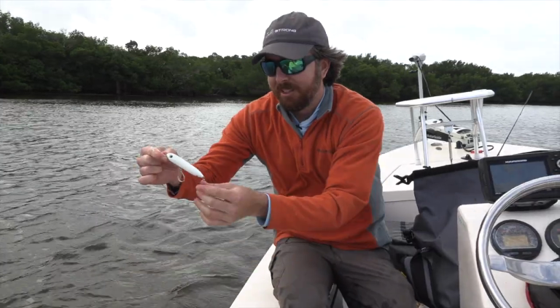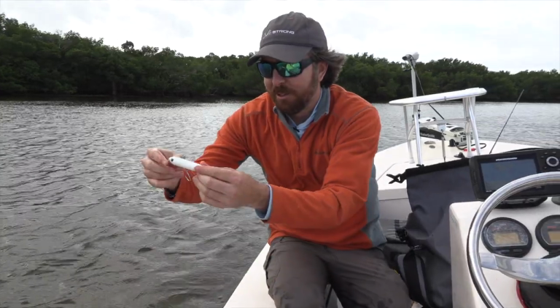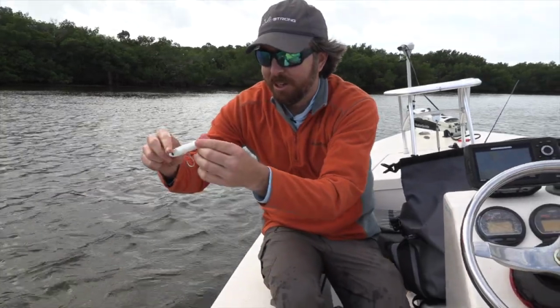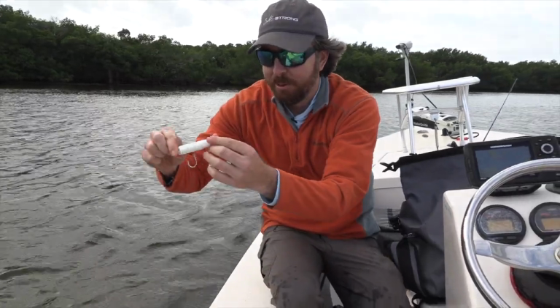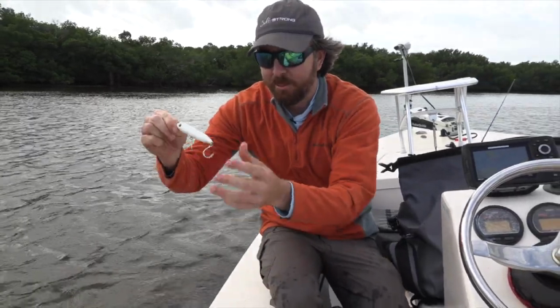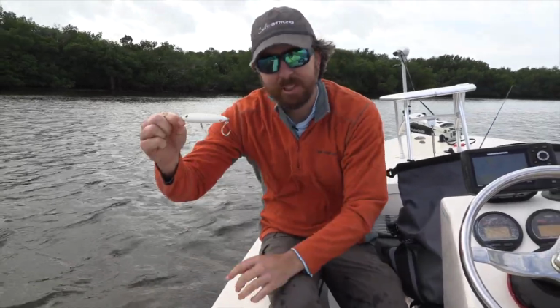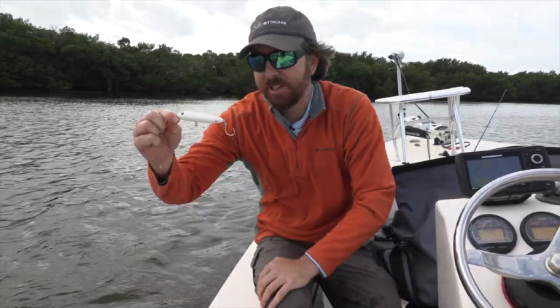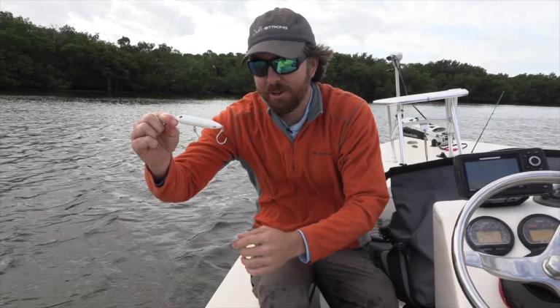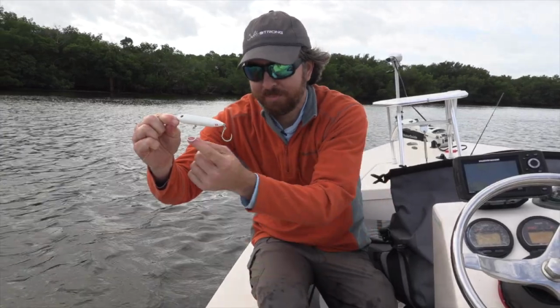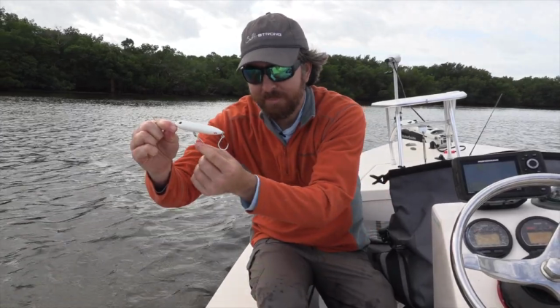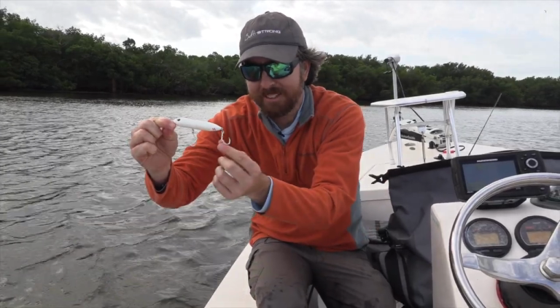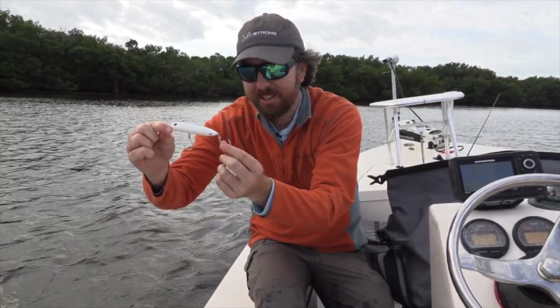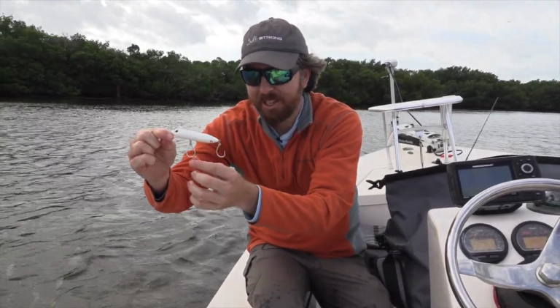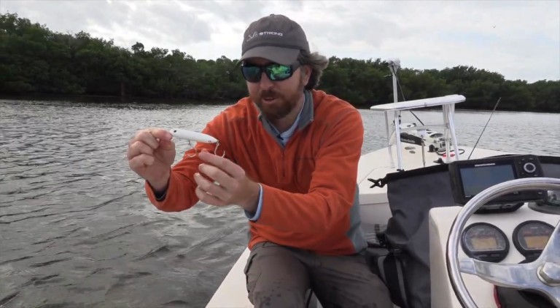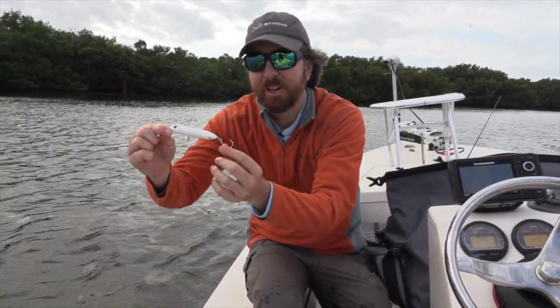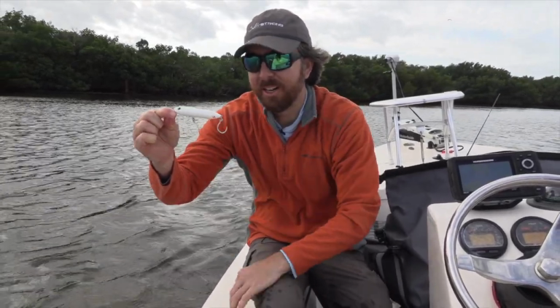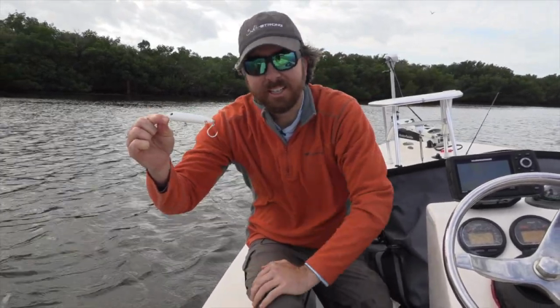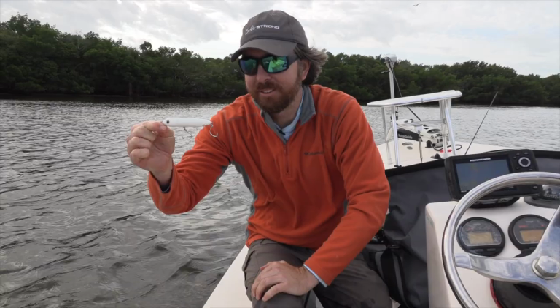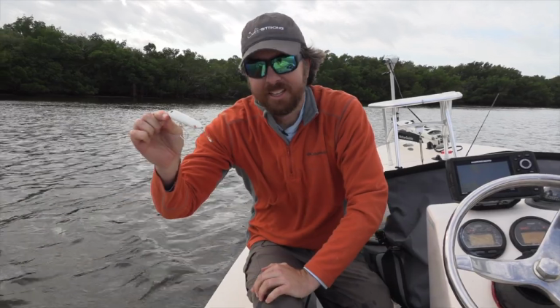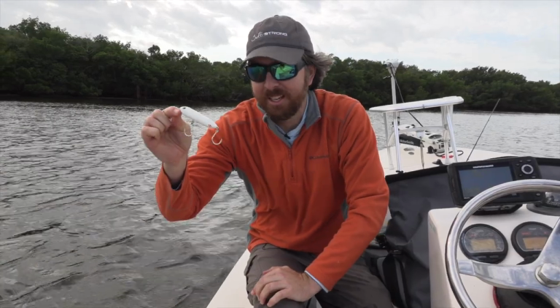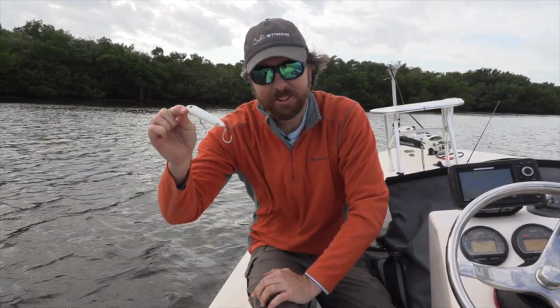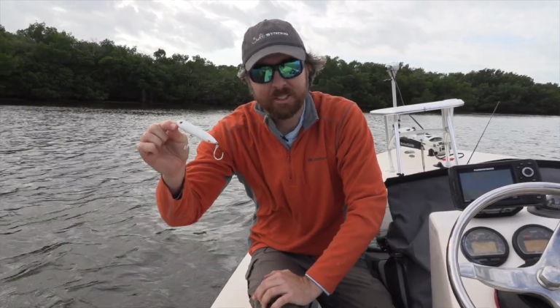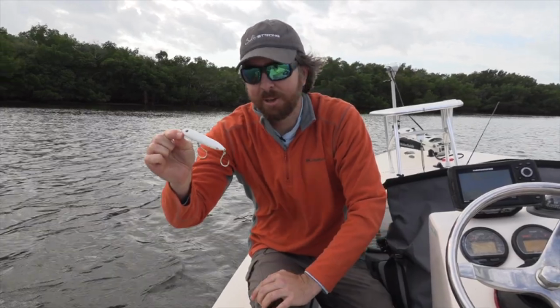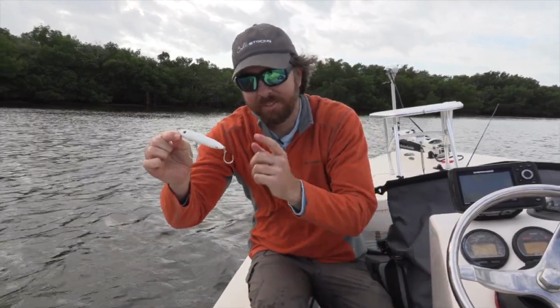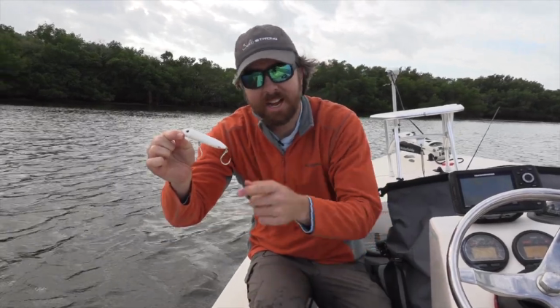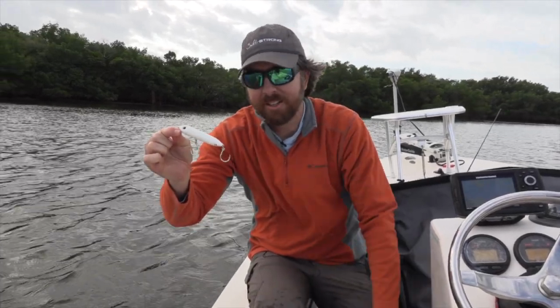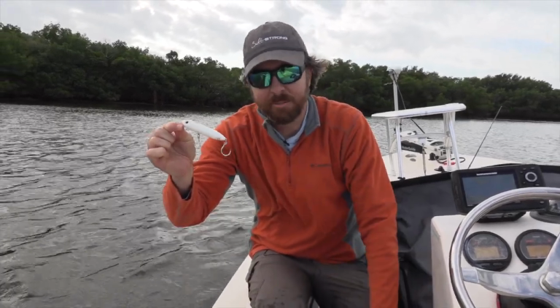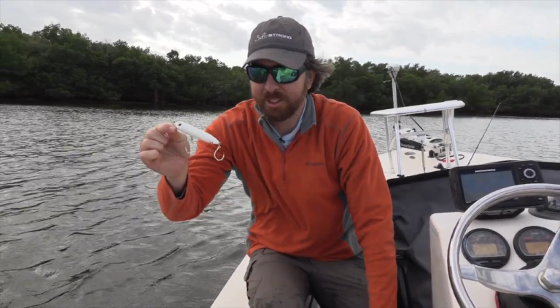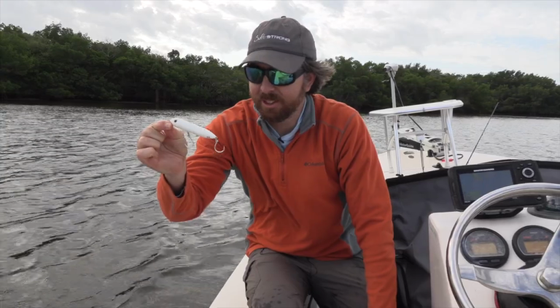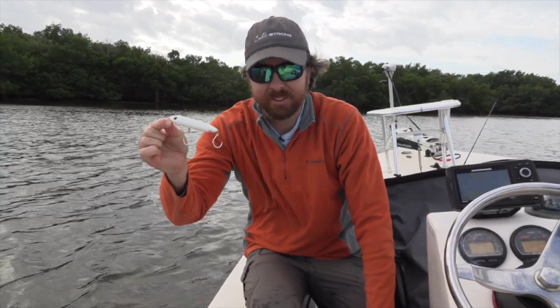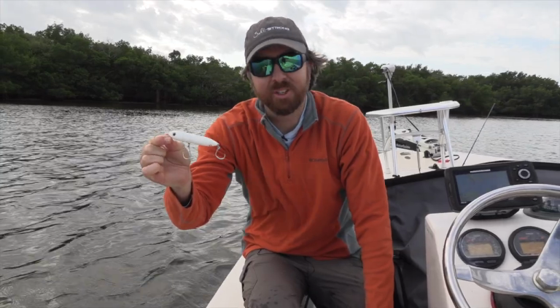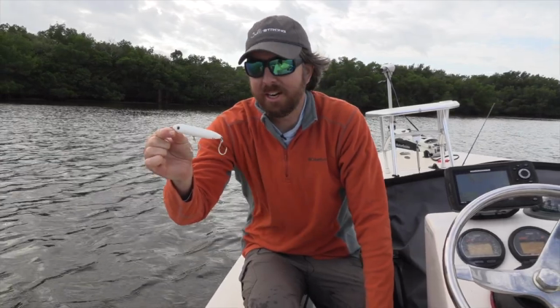Here's the lure called the Moonwalker — really good walk the dog motion, and it has these inline hooks. They're super strong; they are not going to get busted. This is just an awesome topwater plug. If you don't yet have one of these, make sure to give it a try. It's on fishstrong.com.